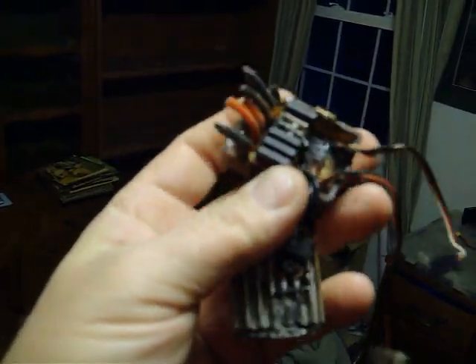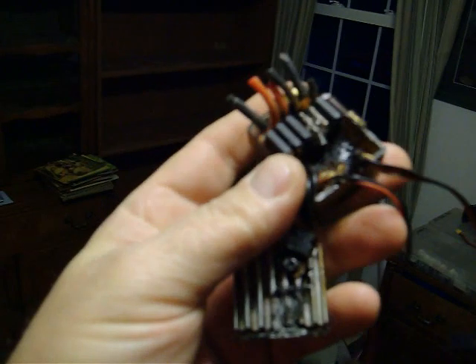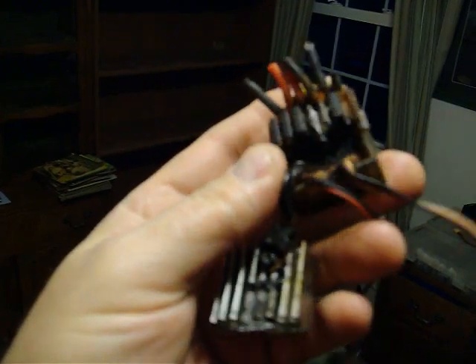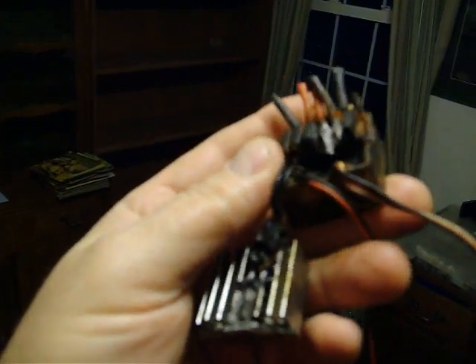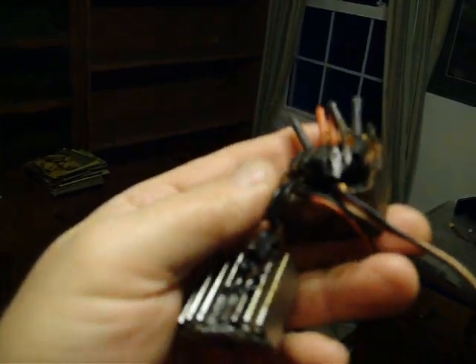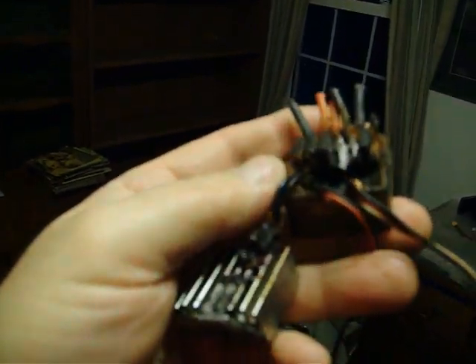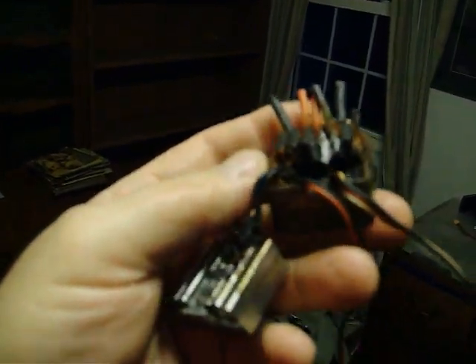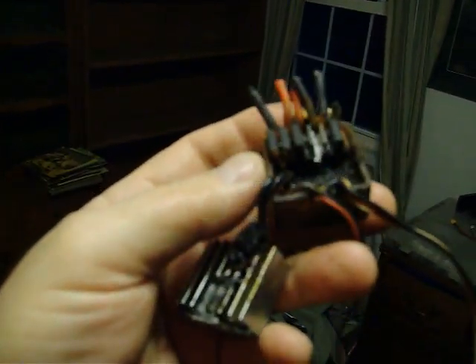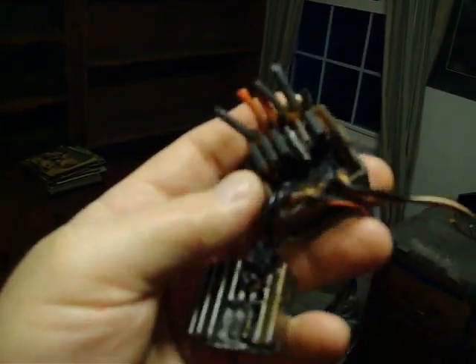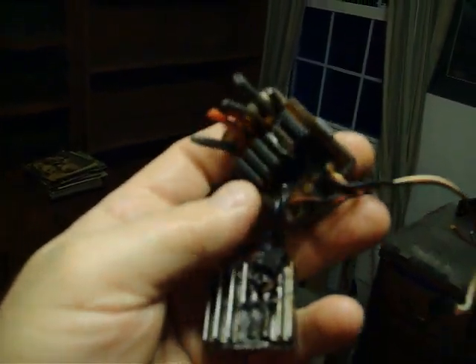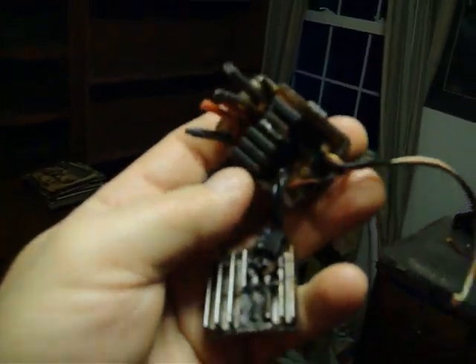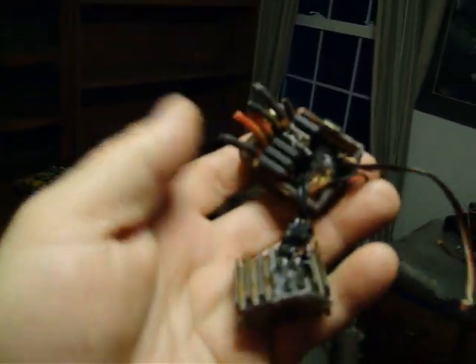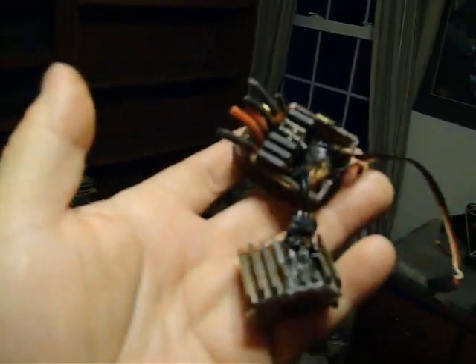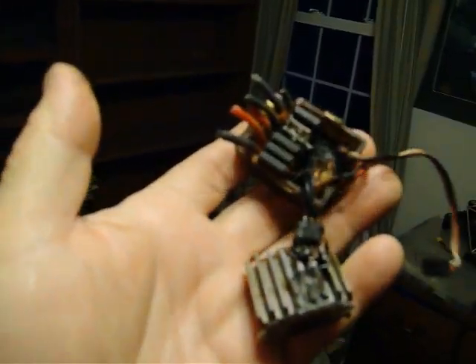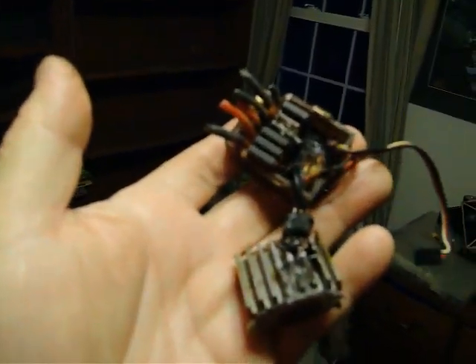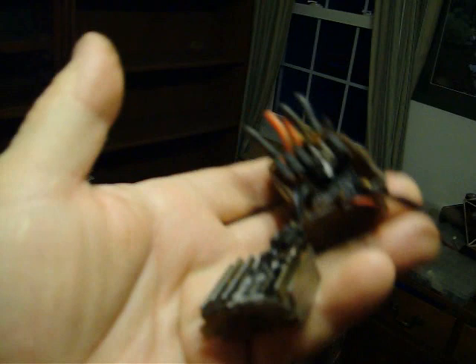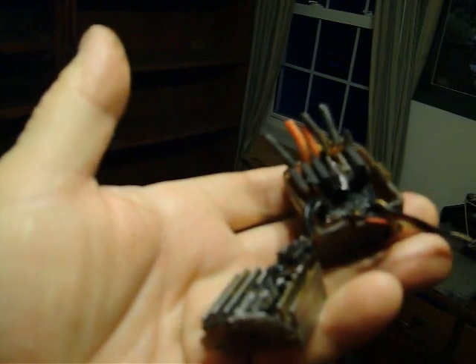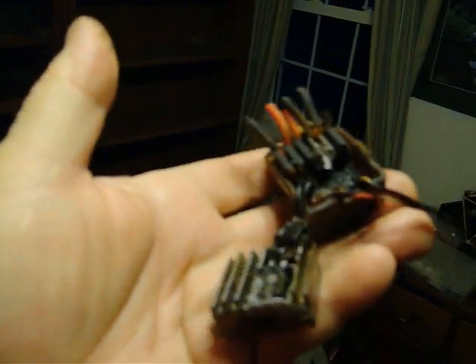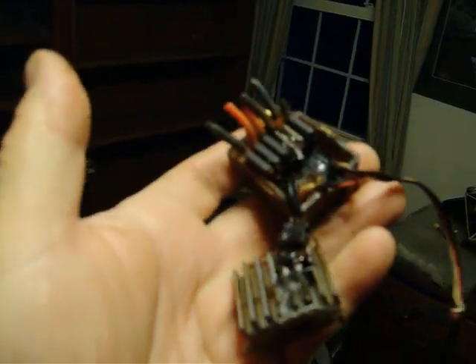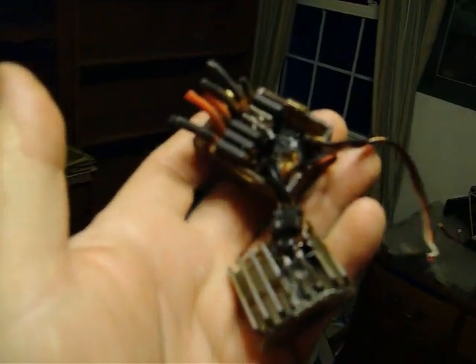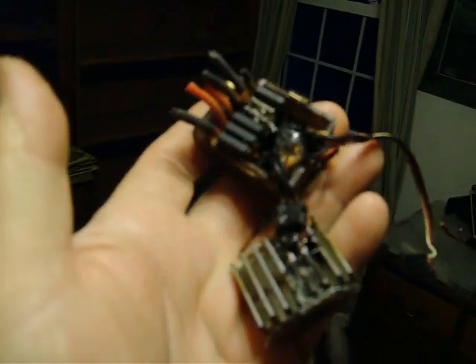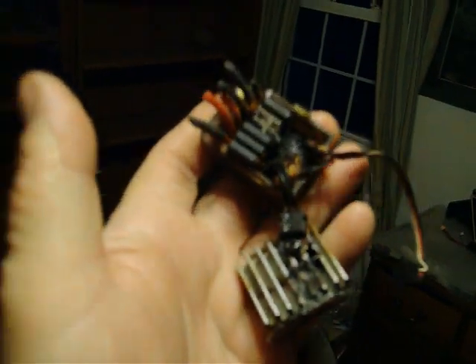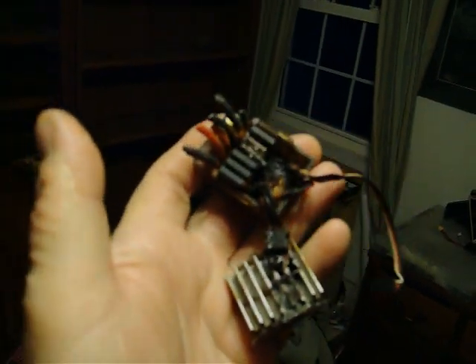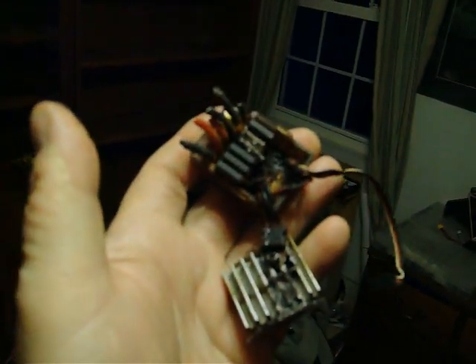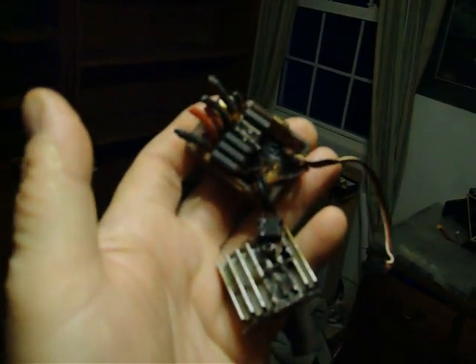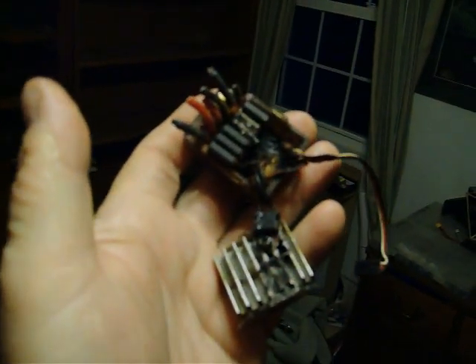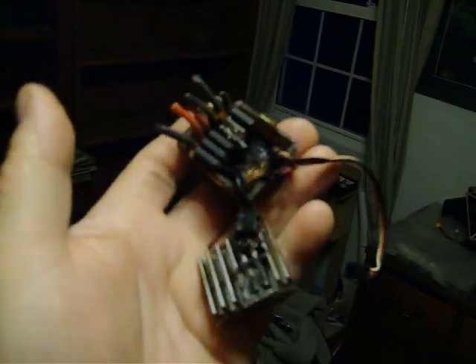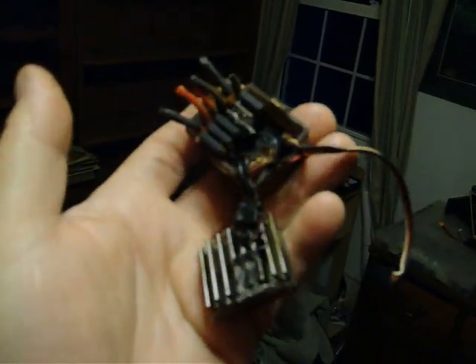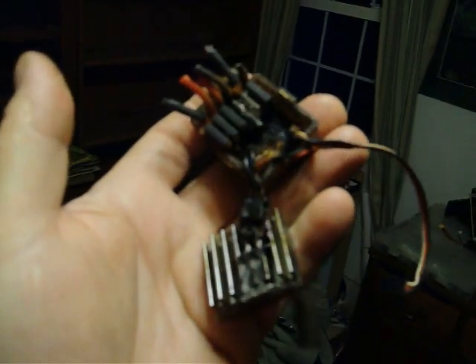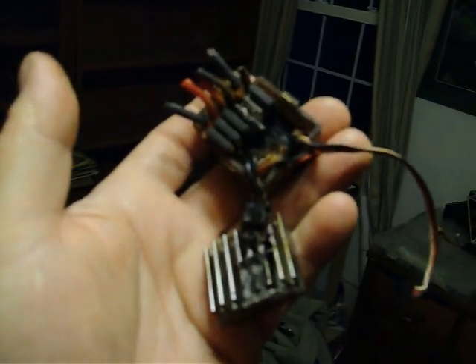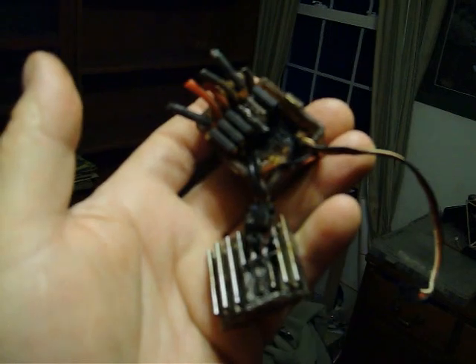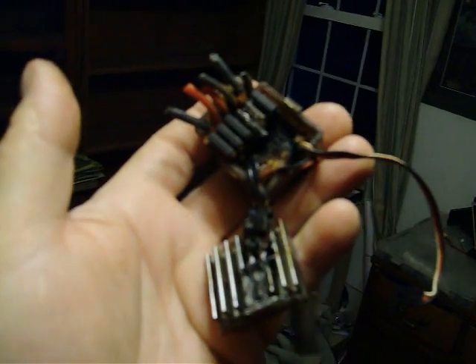It ran fine before, so maybe it was just ready to go. Things that happen to an RC addict, huh? Carnage.